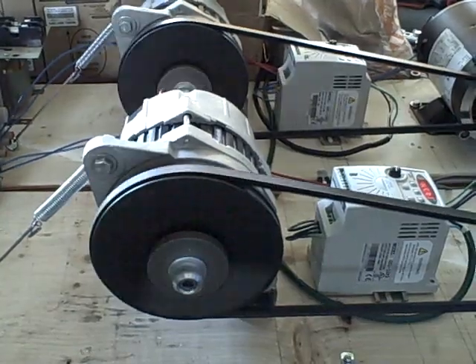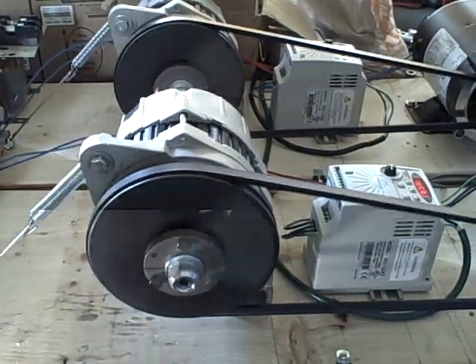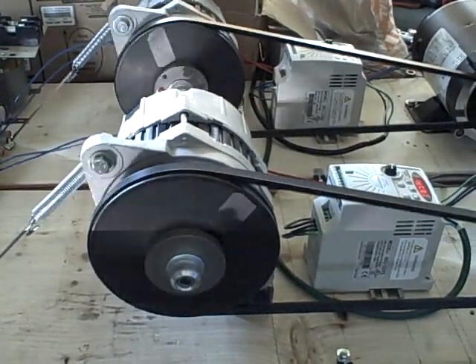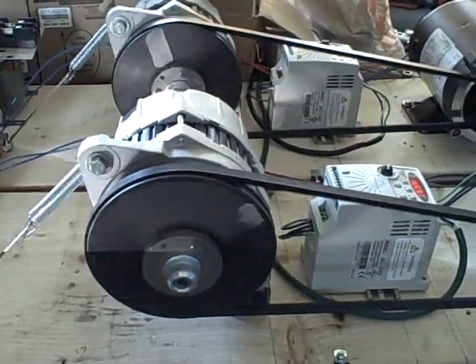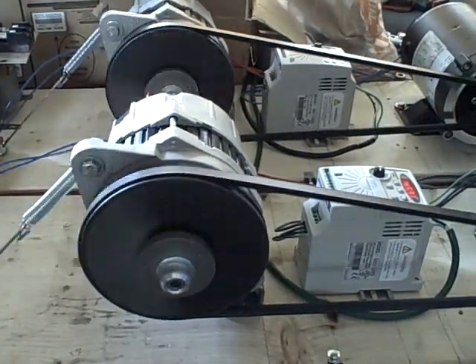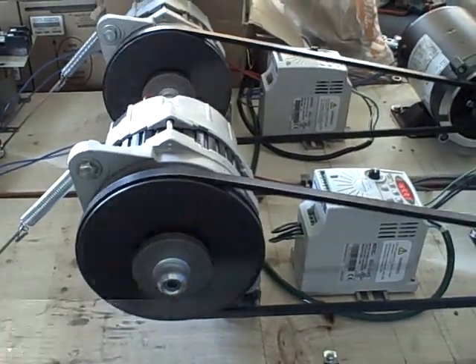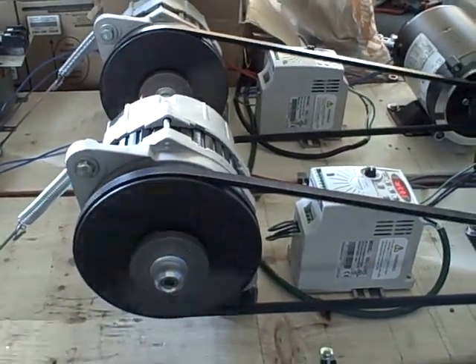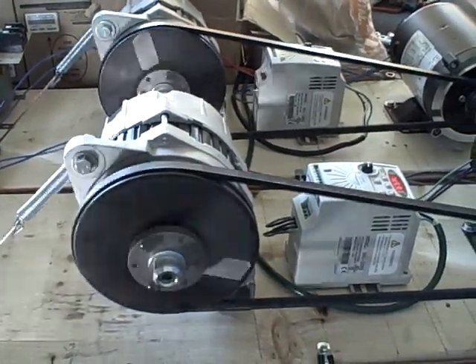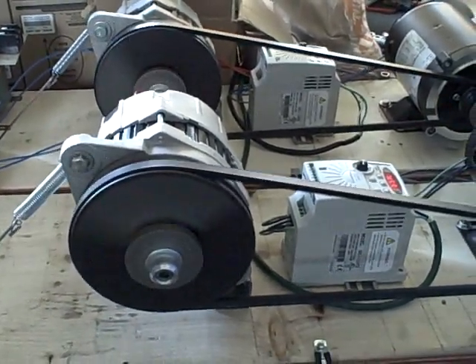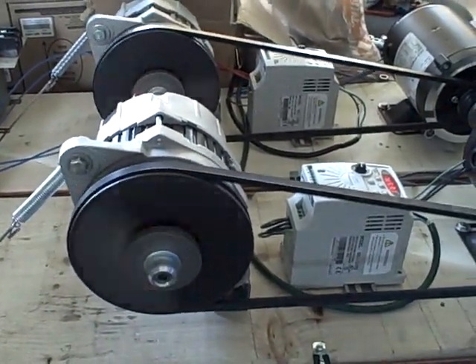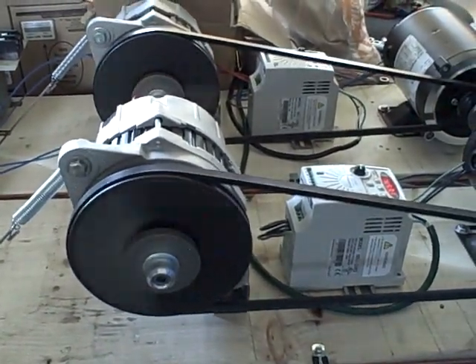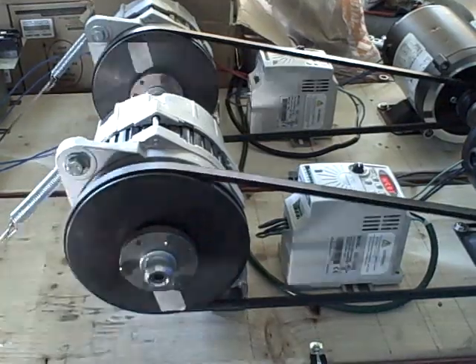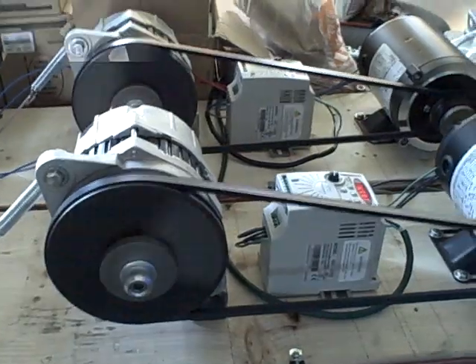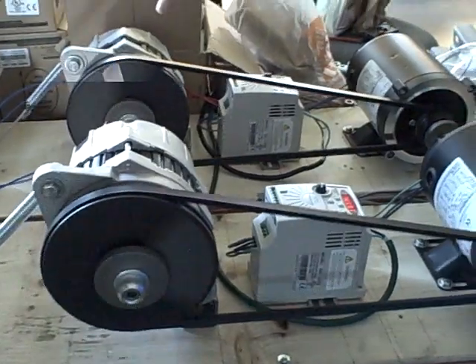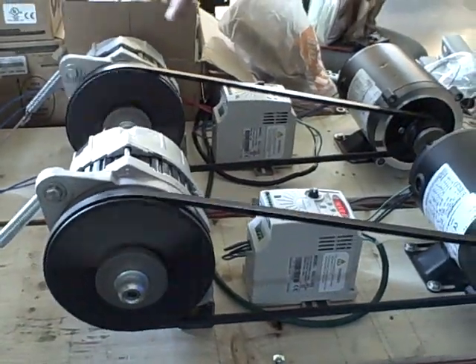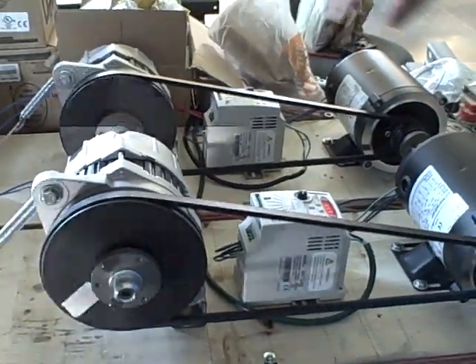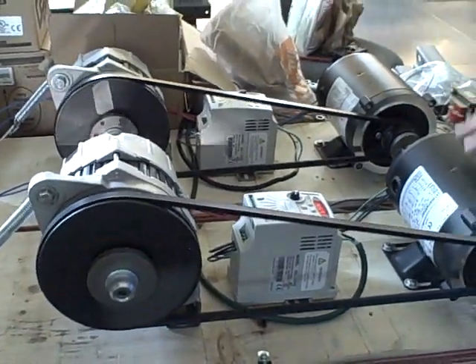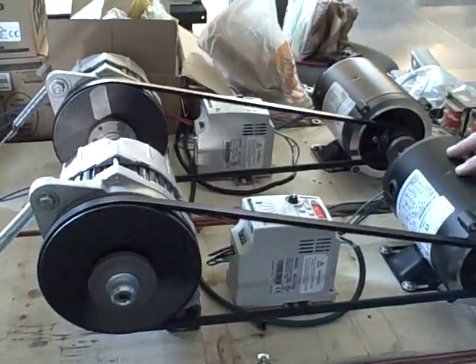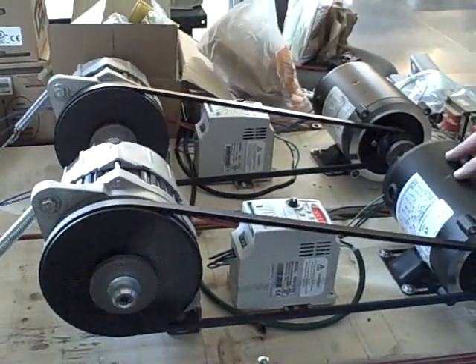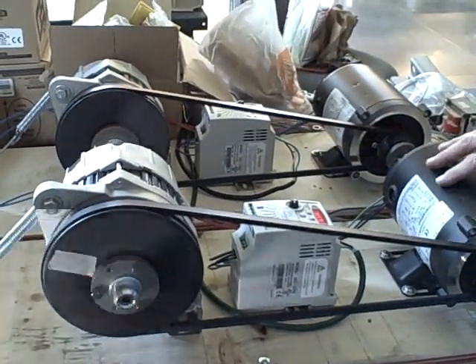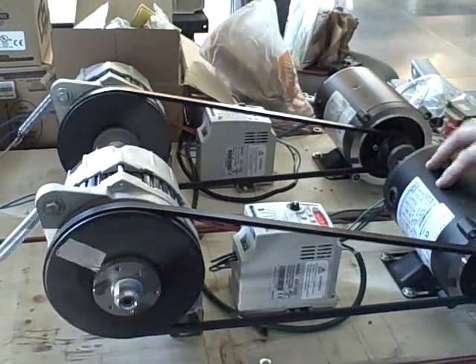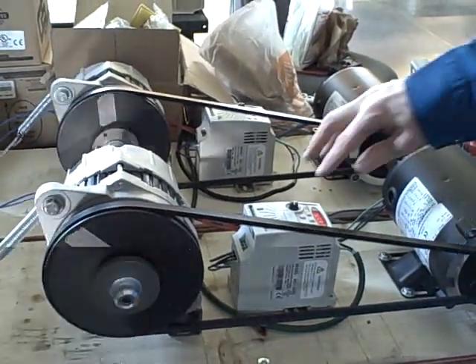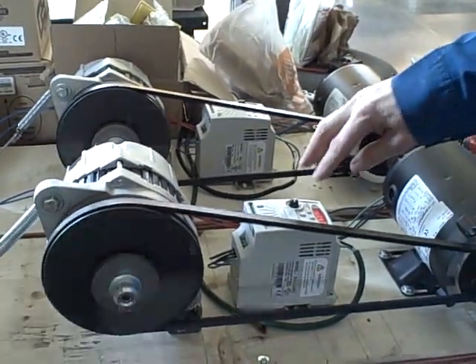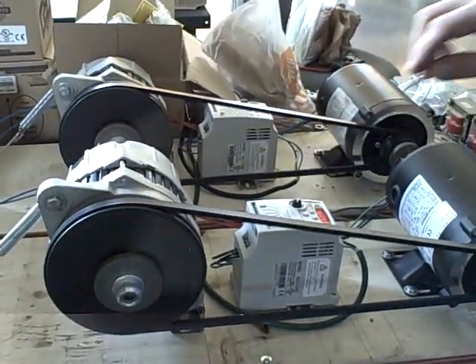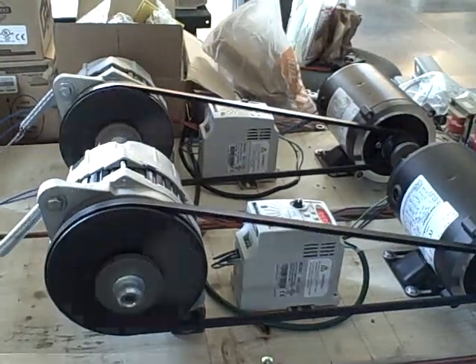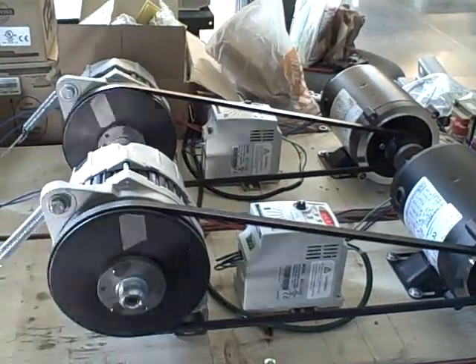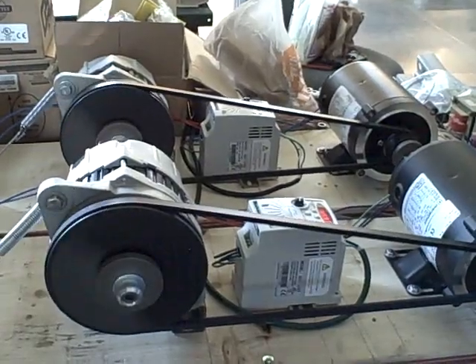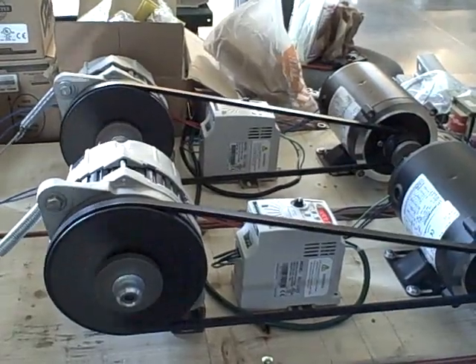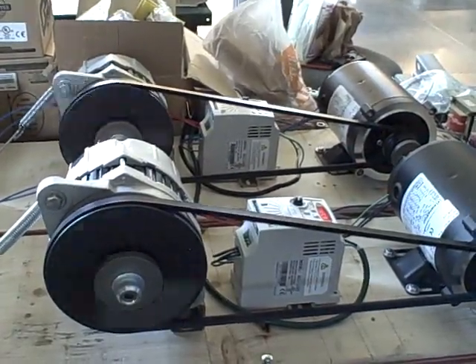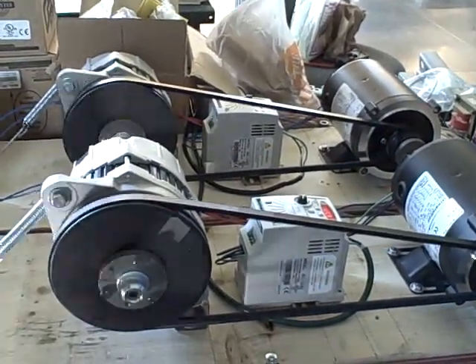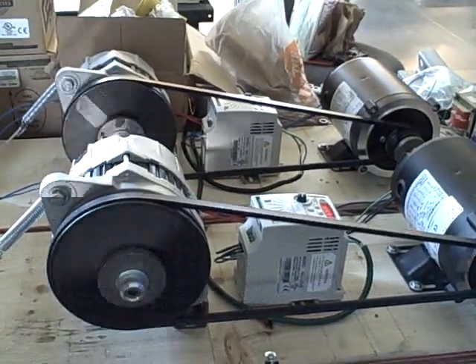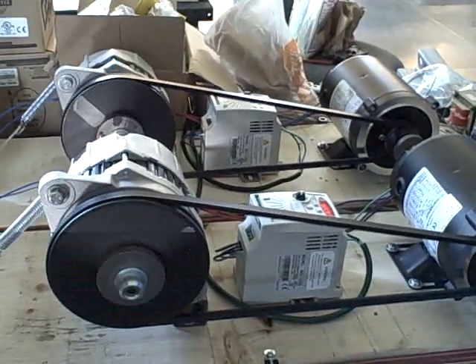This will be another demonstration of generator synchronization. We have two three-phase AC generators here being spun by AC motors. Each motor has its own independent speed control, and currently these two generators are unsynchronized.